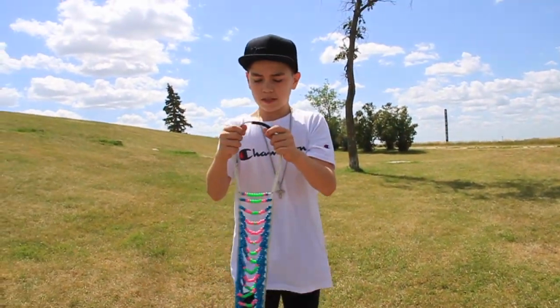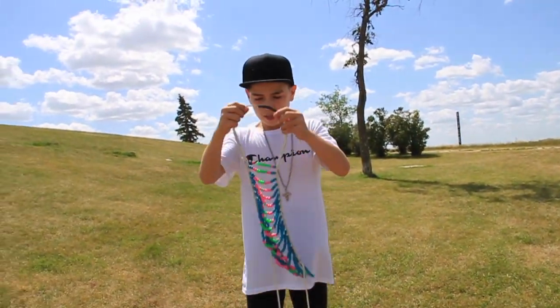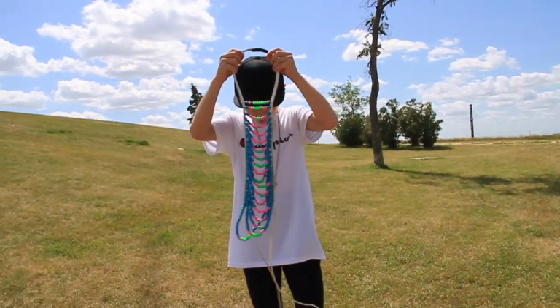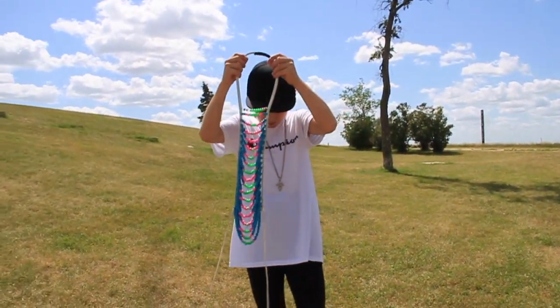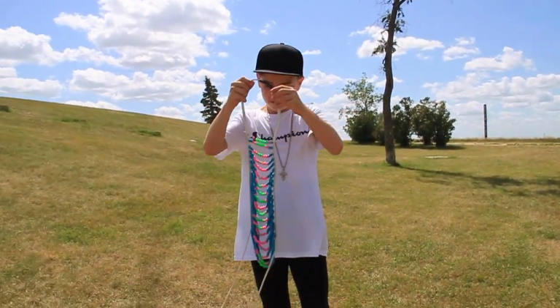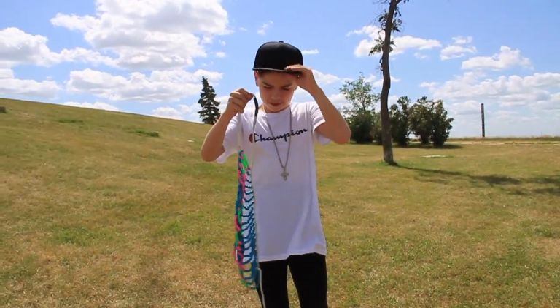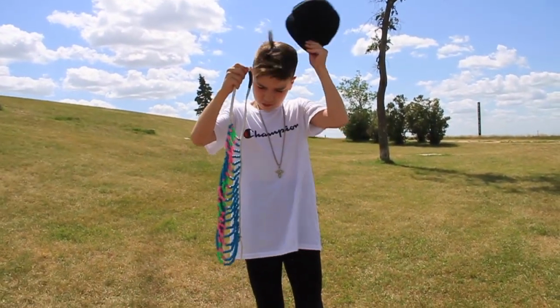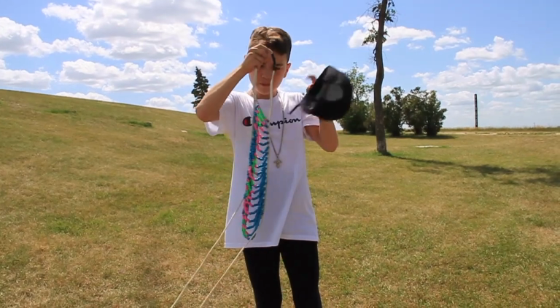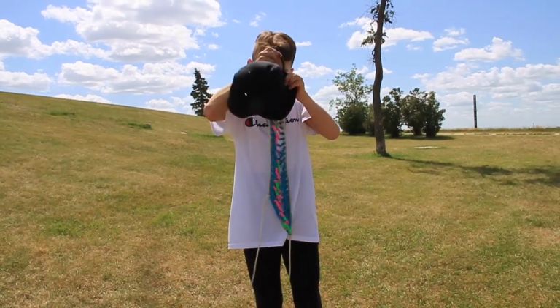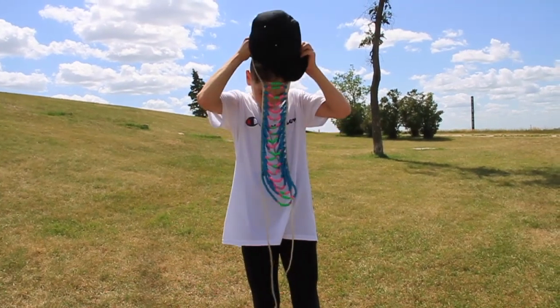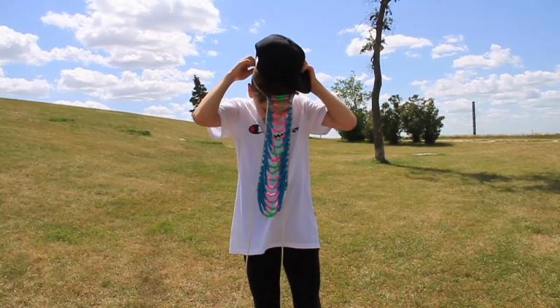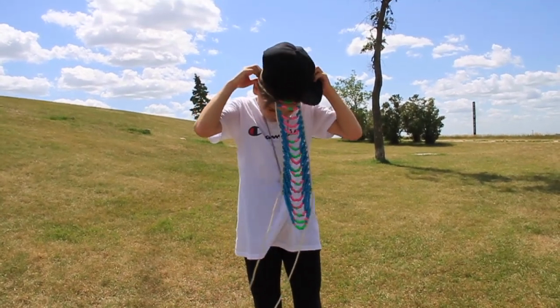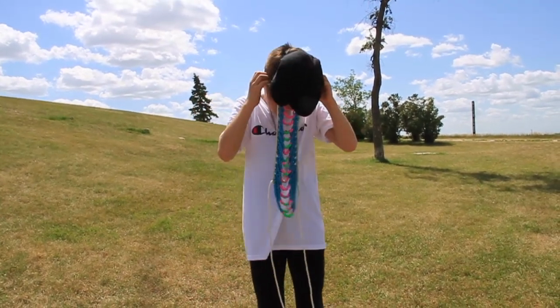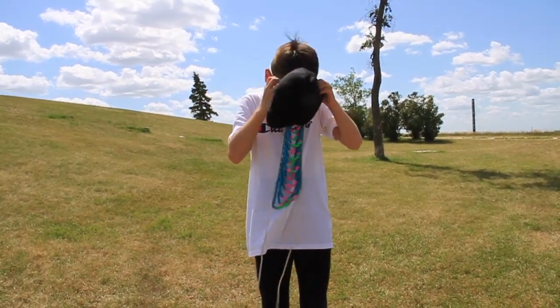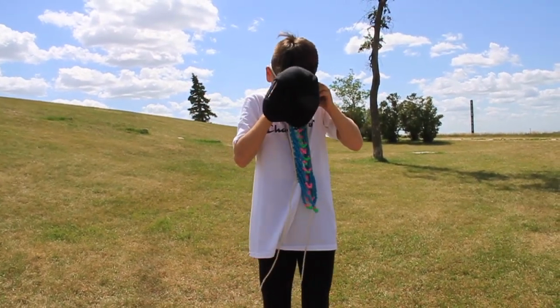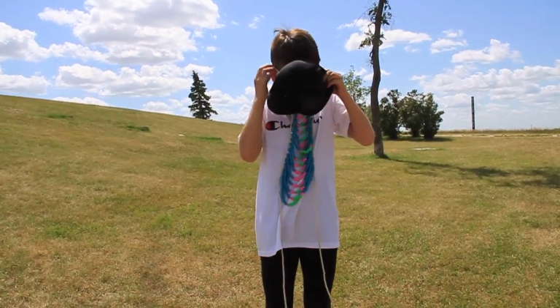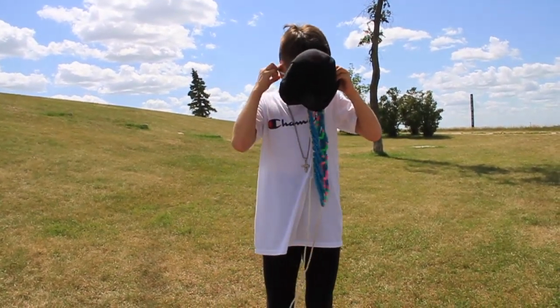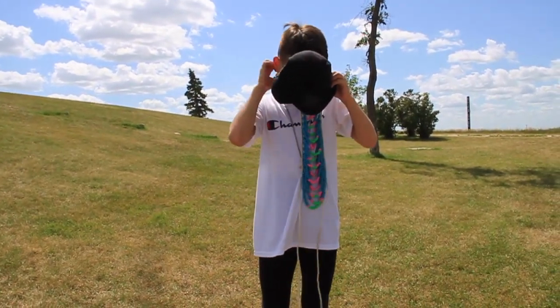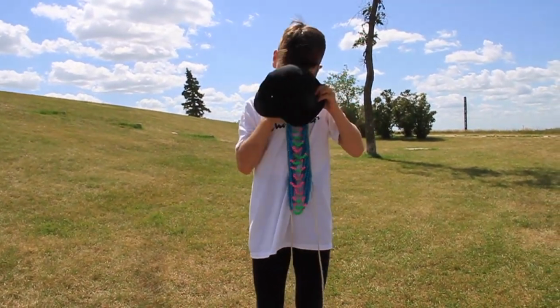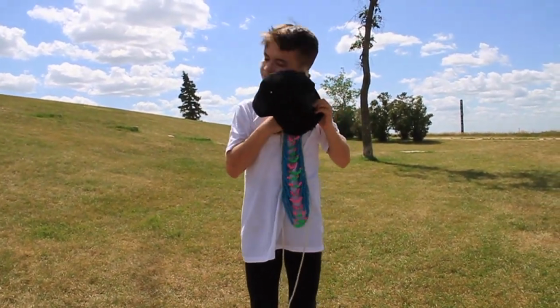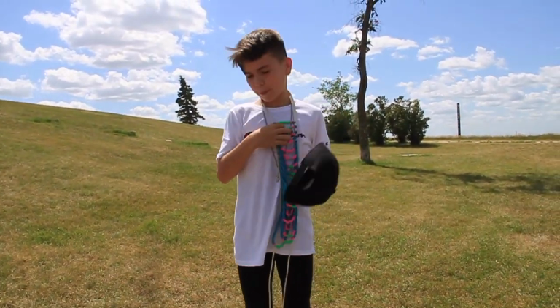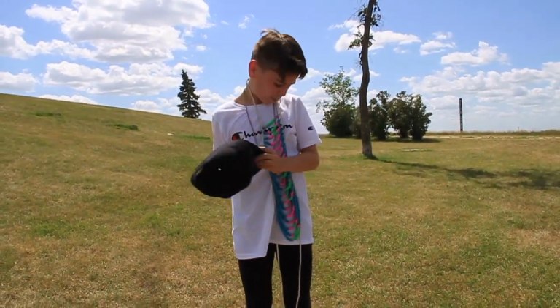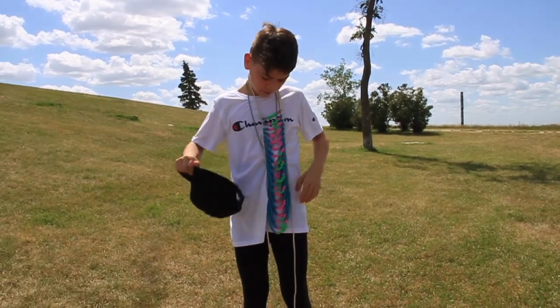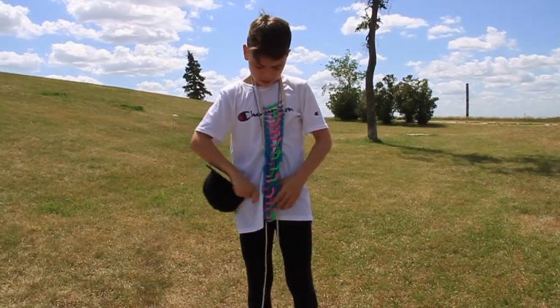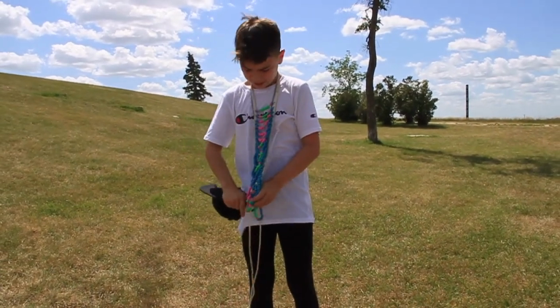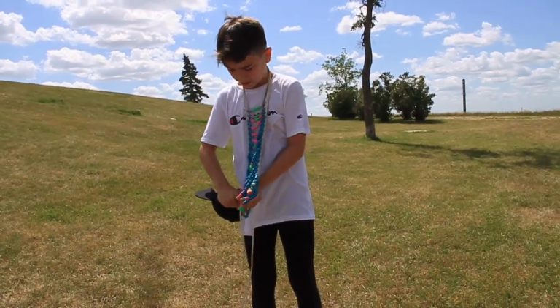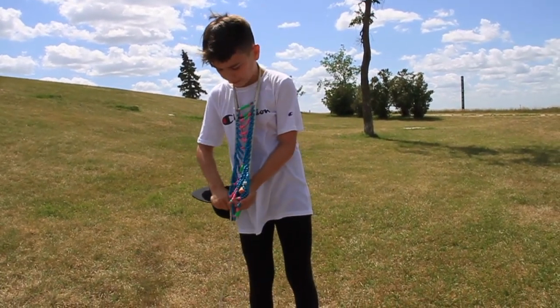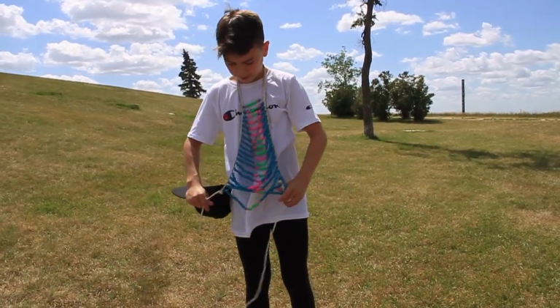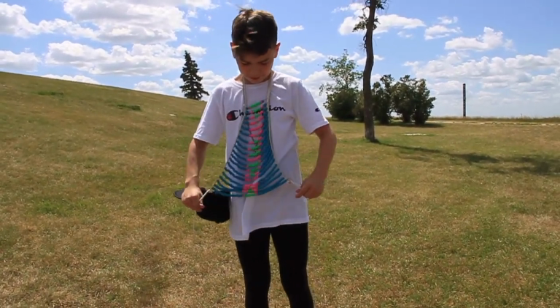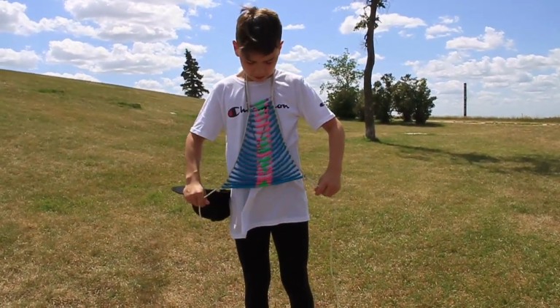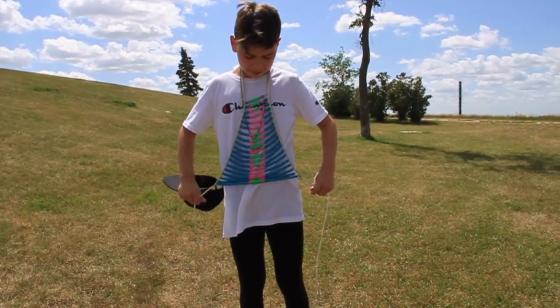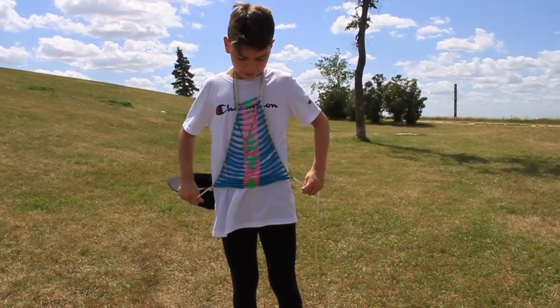And I put it on my head, tie it around the back, and then they expand.